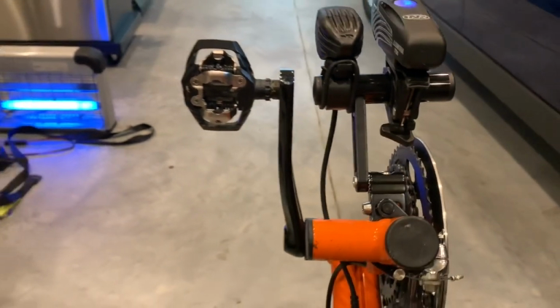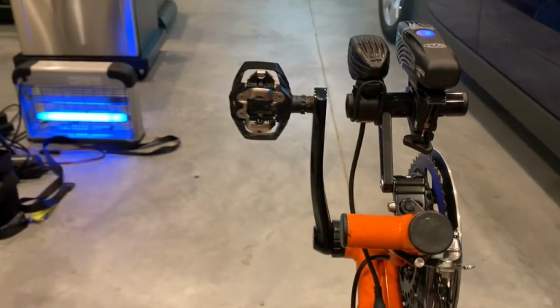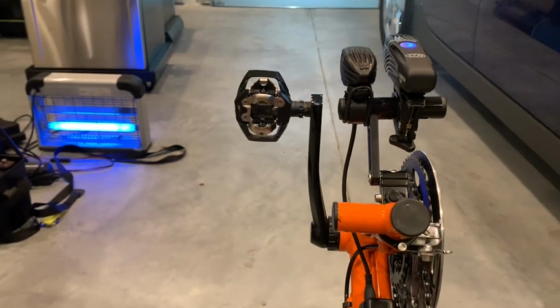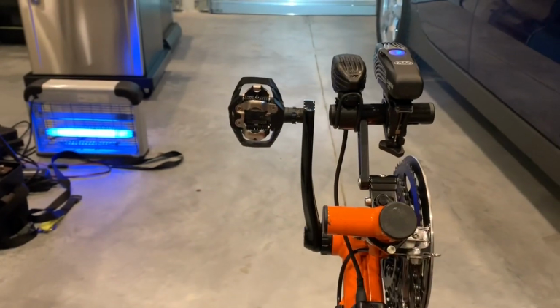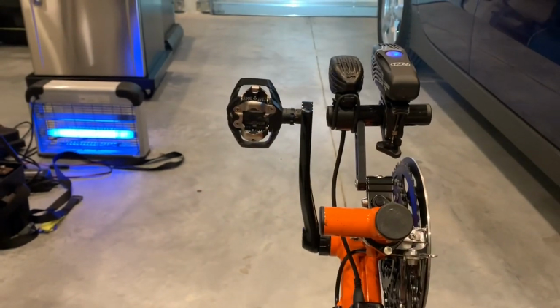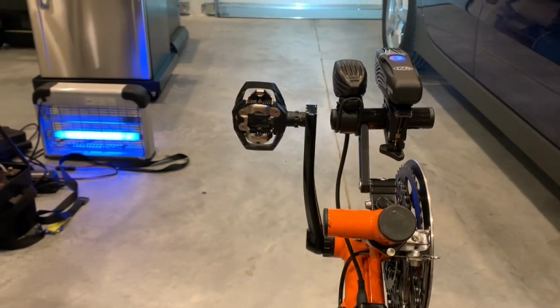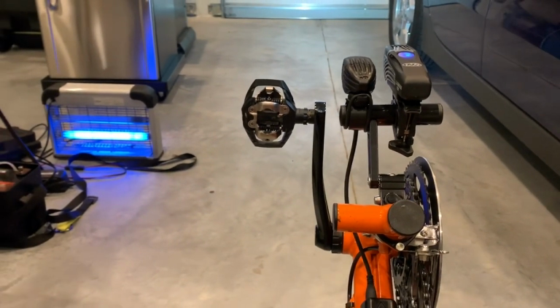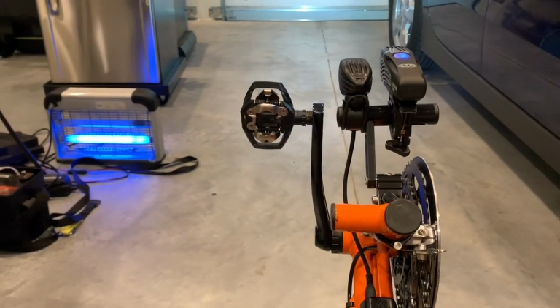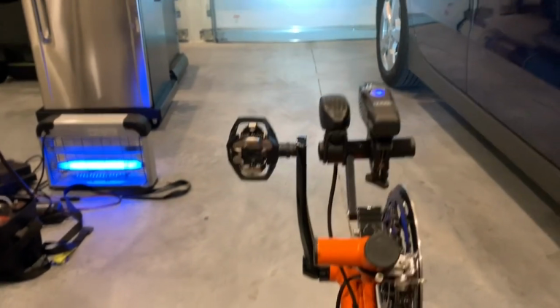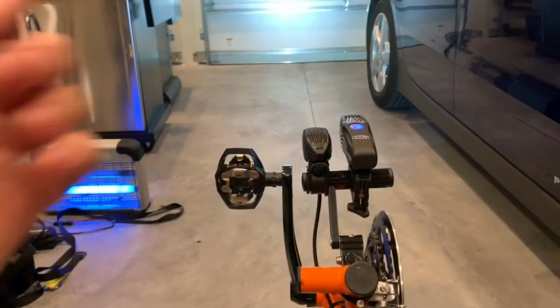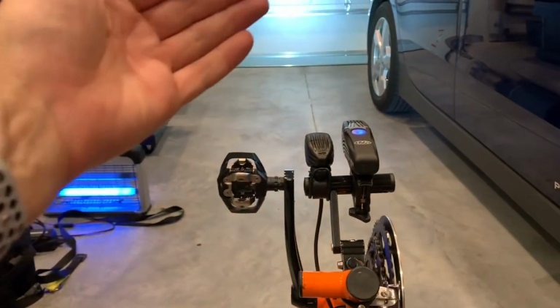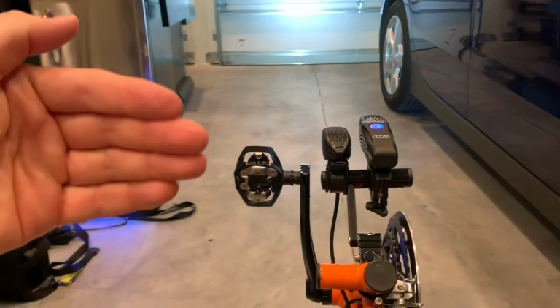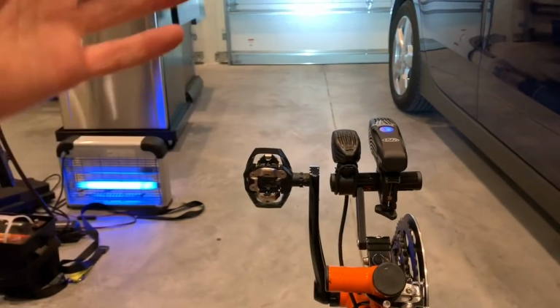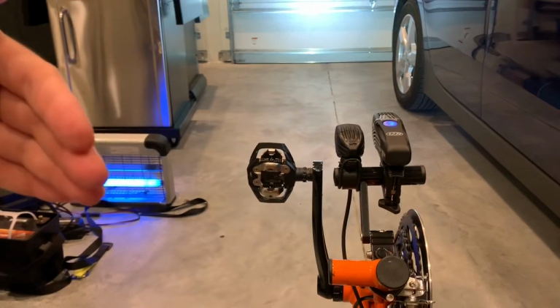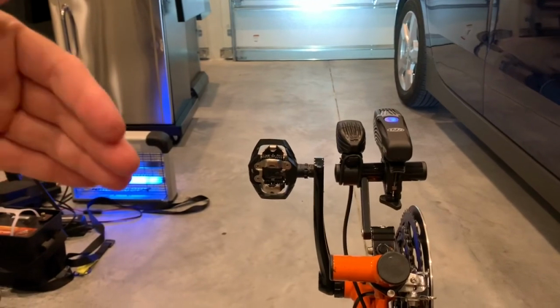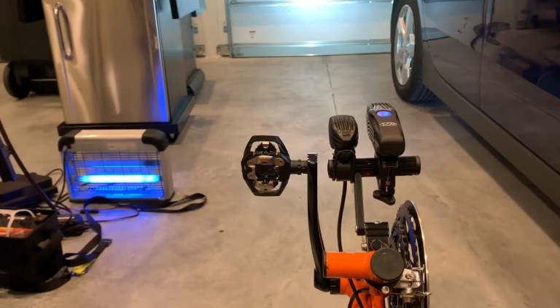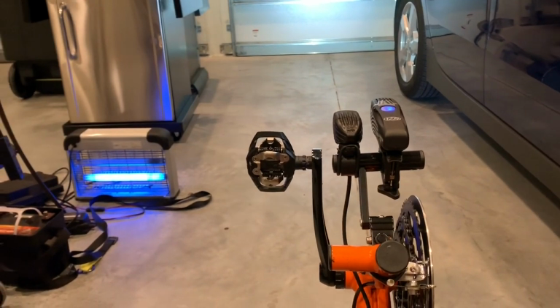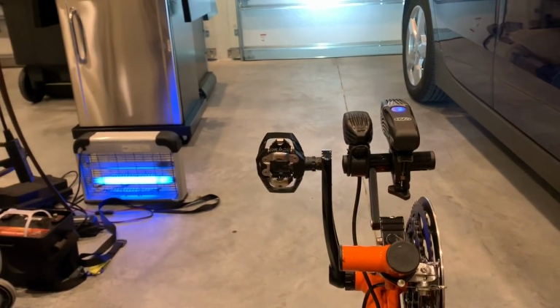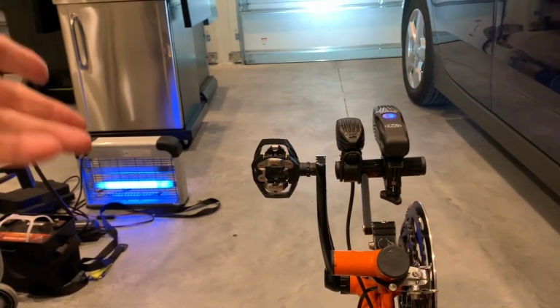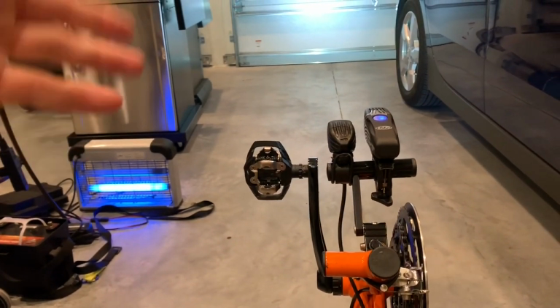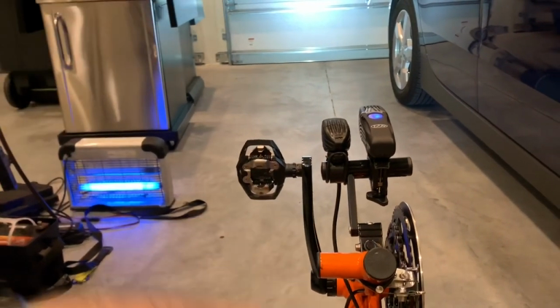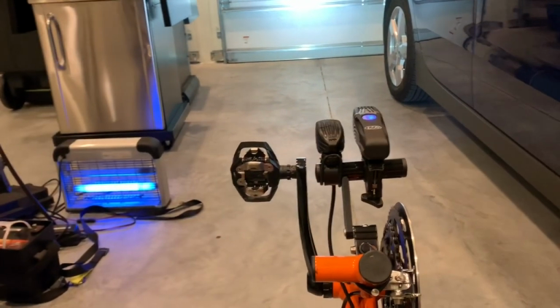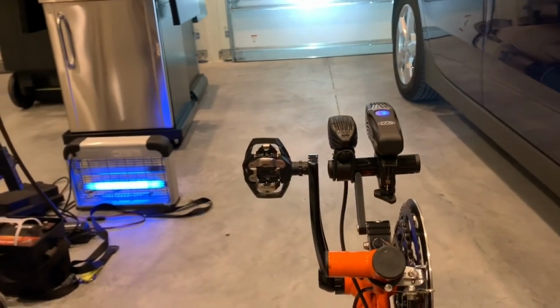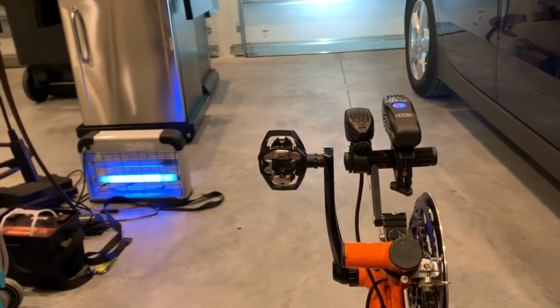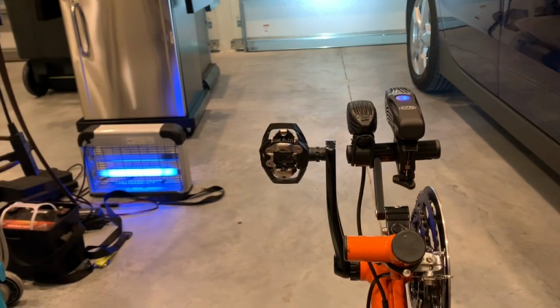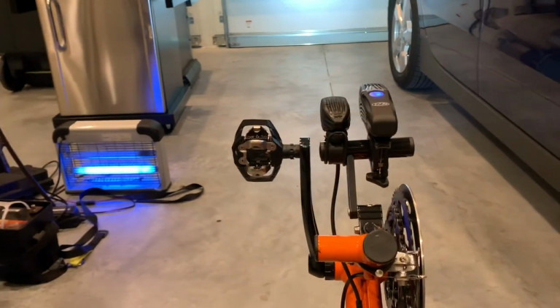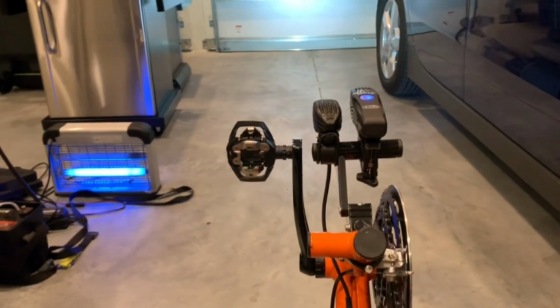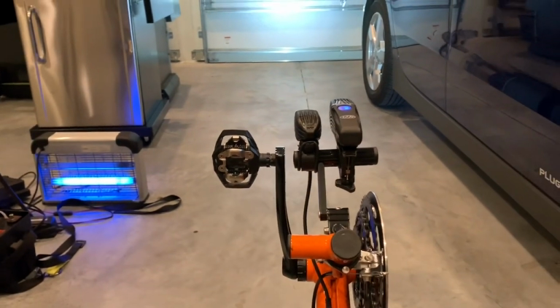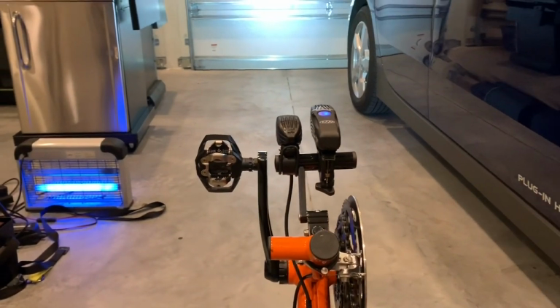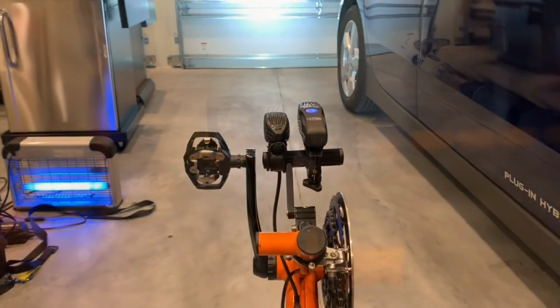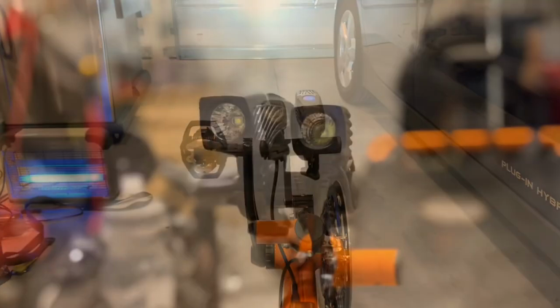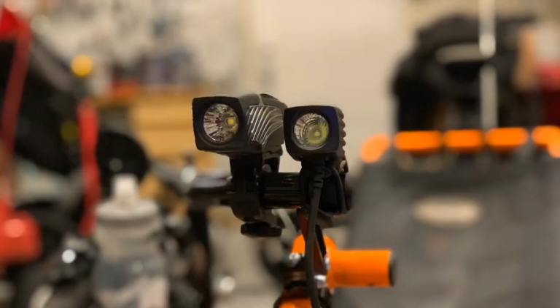If you're wondering about the bug light — we live in Florida, so every time we open the garage, bugs come in with us. We come in, shut the garage, and the bugs have to get some. Very handy in Florida.